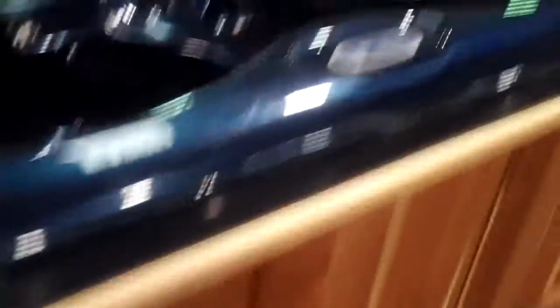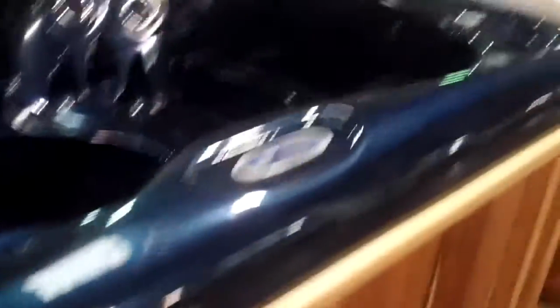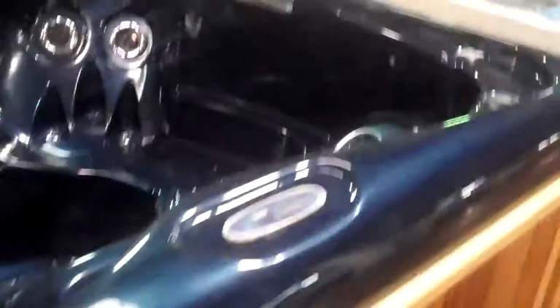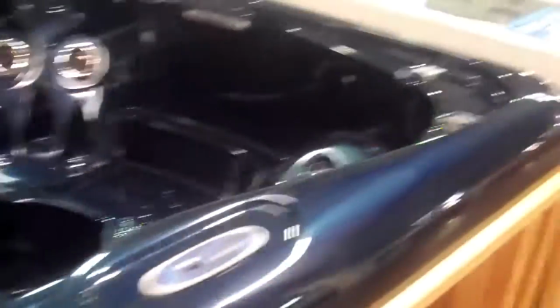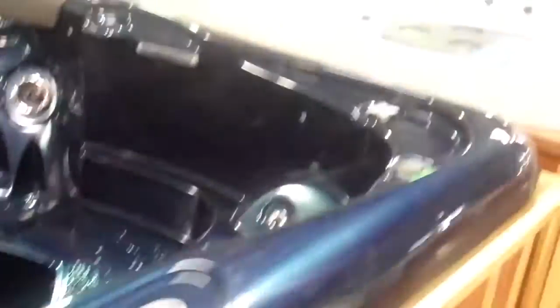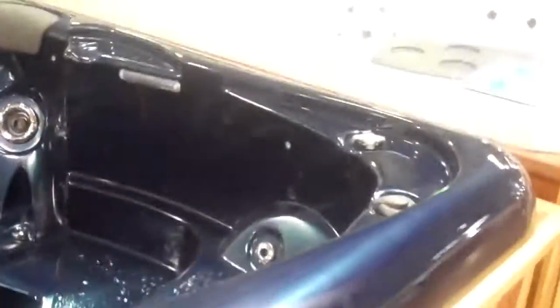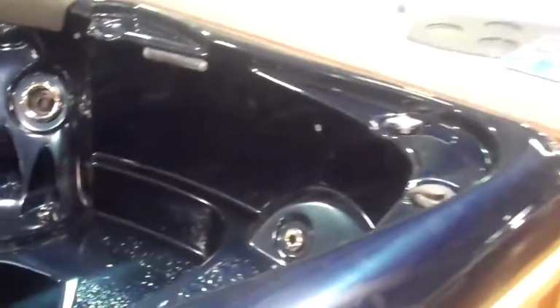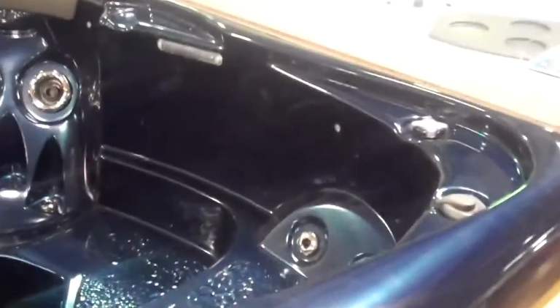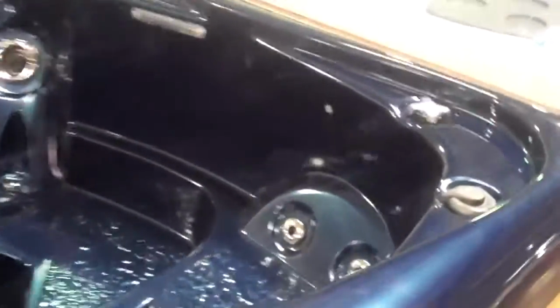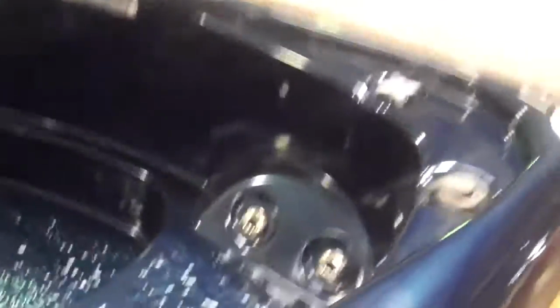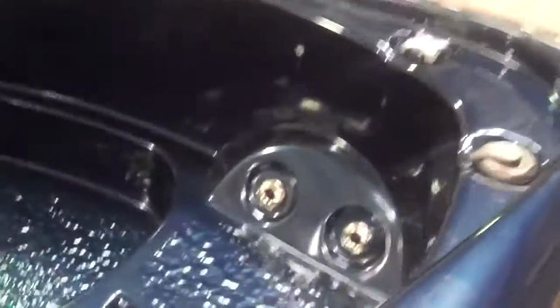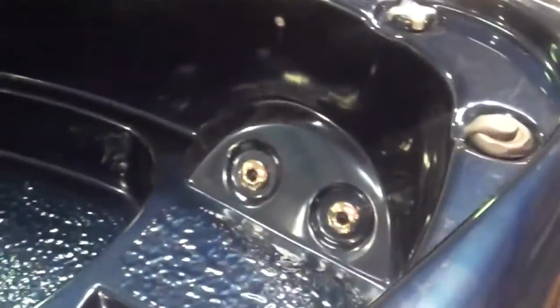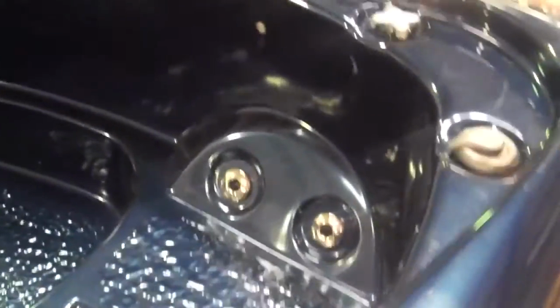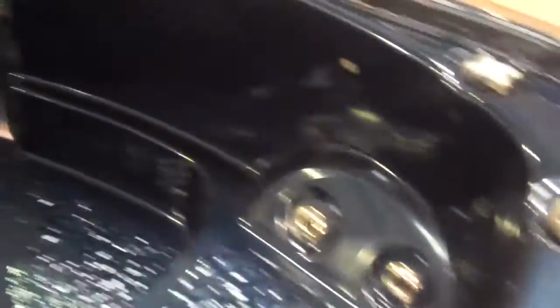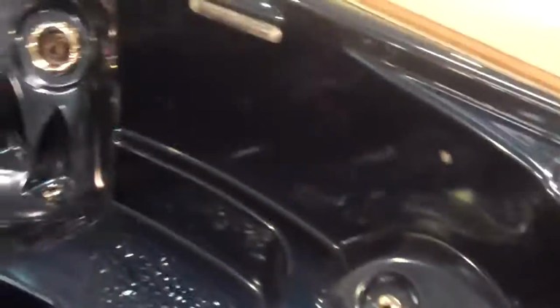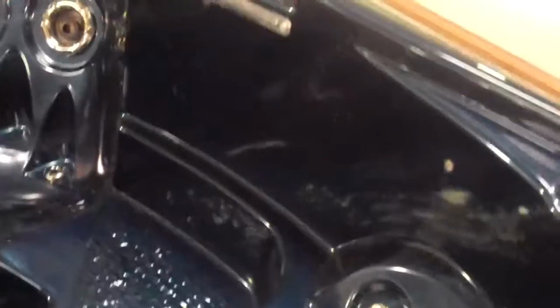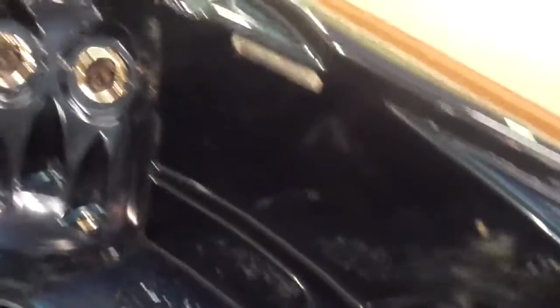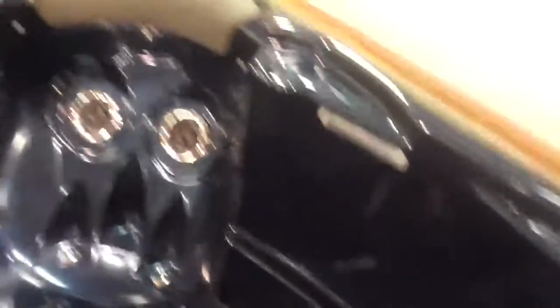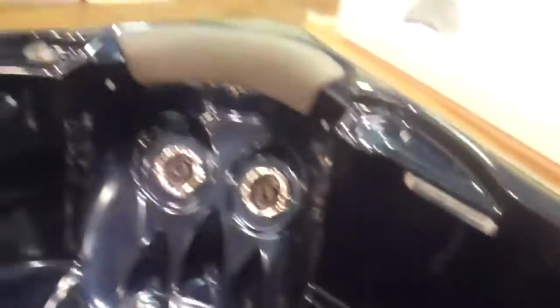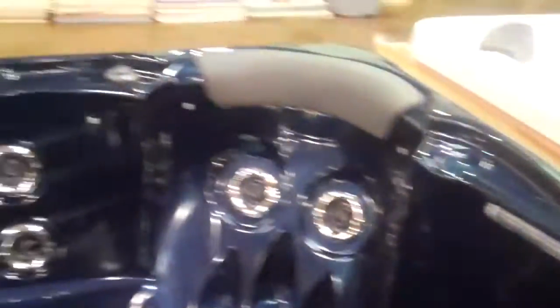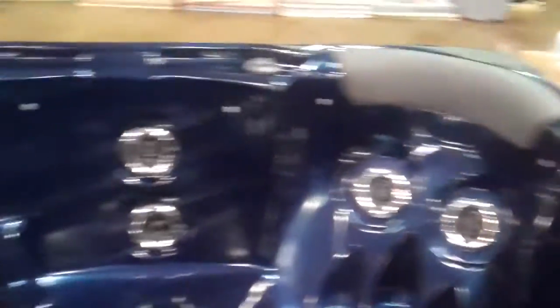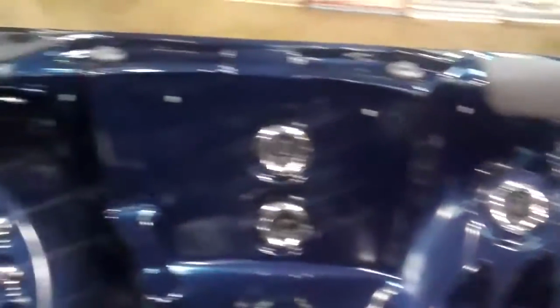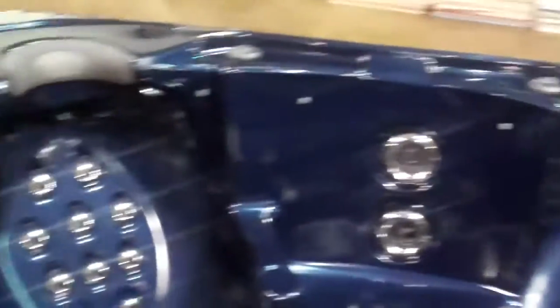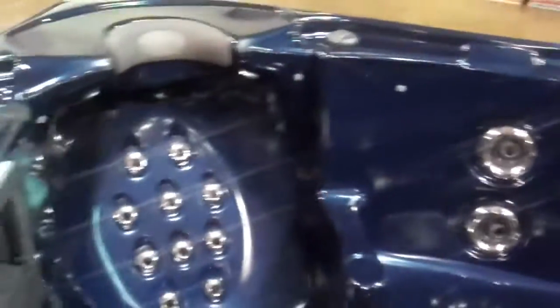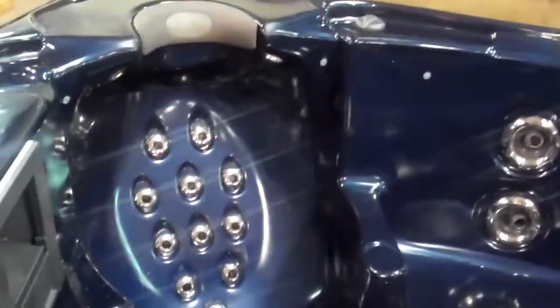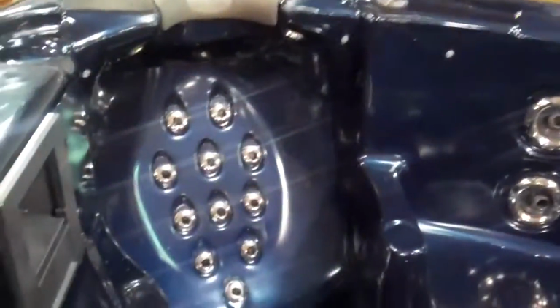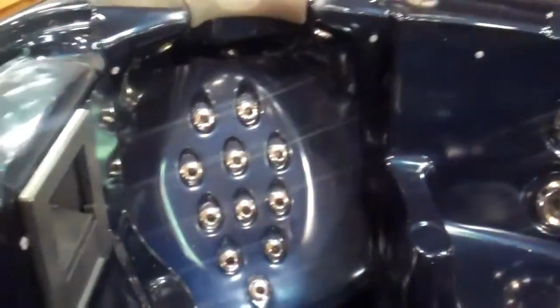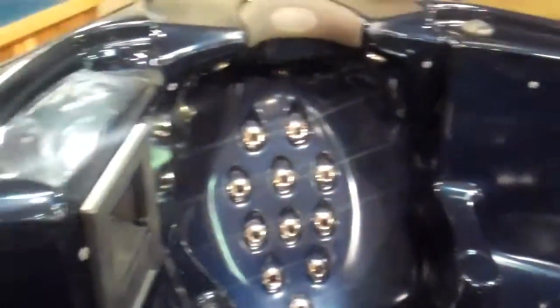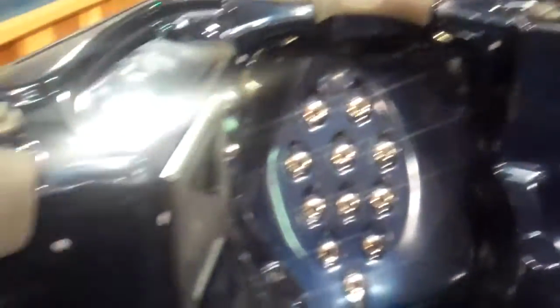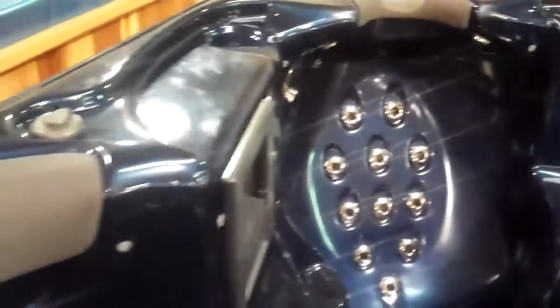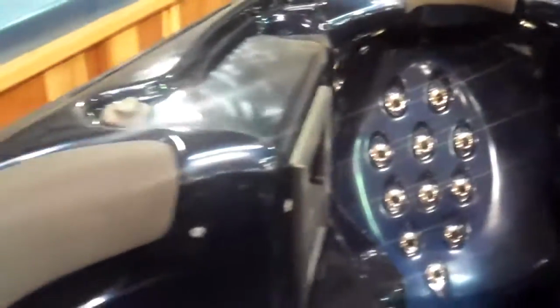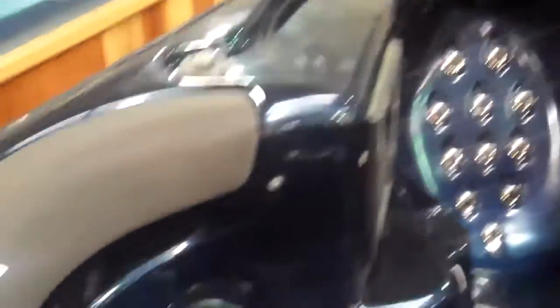This is the Chelsea, another lounger spa with jets in the footwell and jets all around. Here's even a hot seat for you. It's a beautiful, beautiful tub.